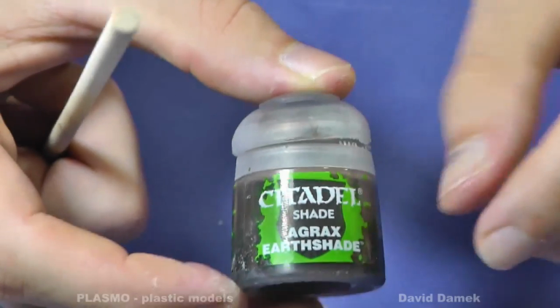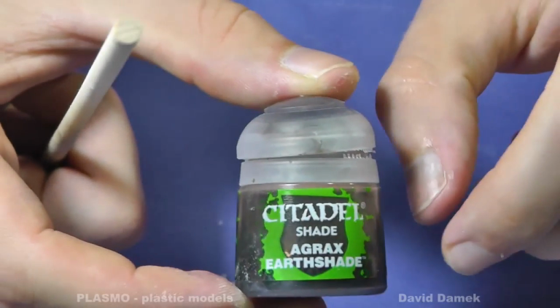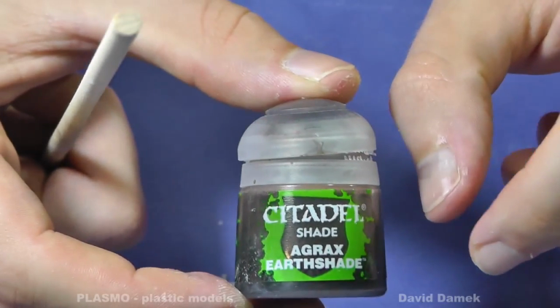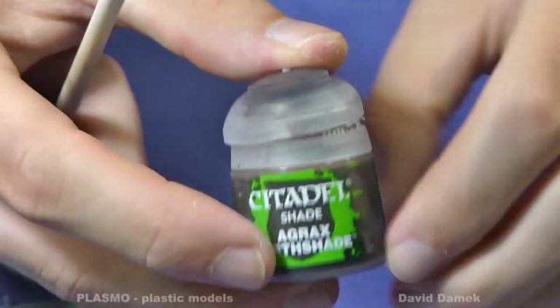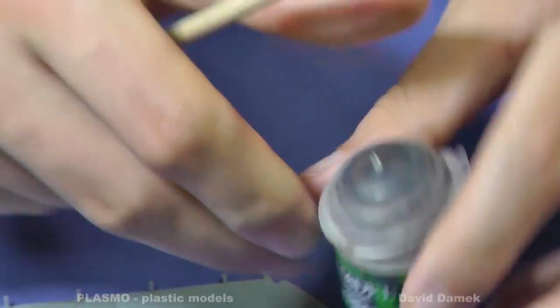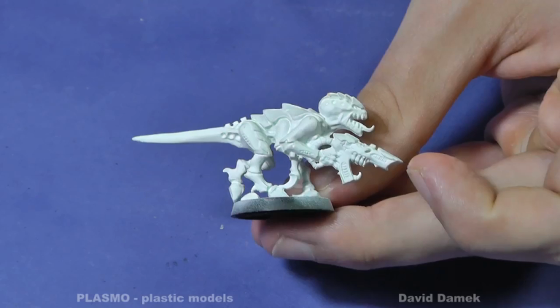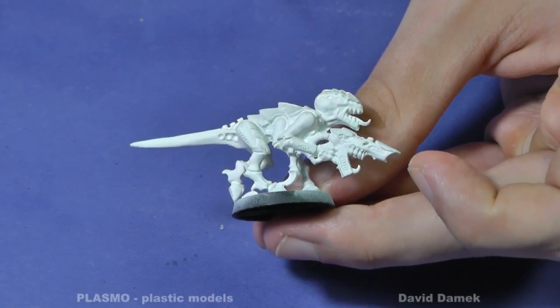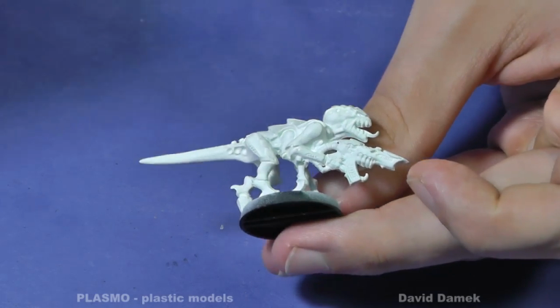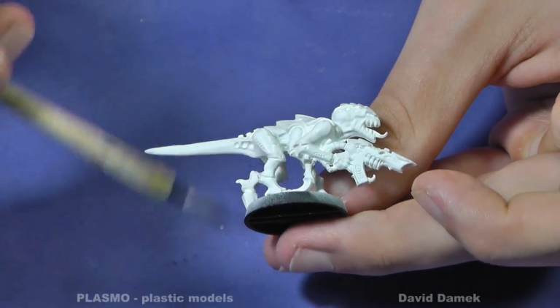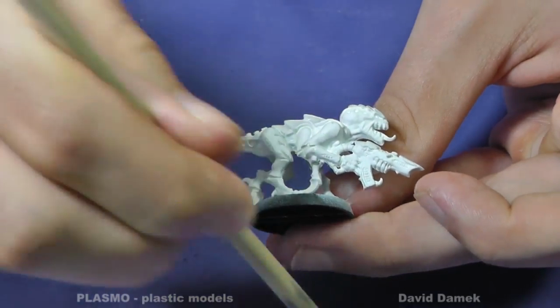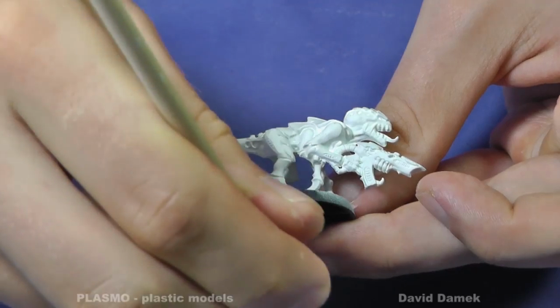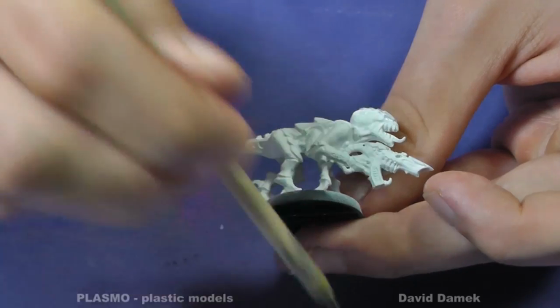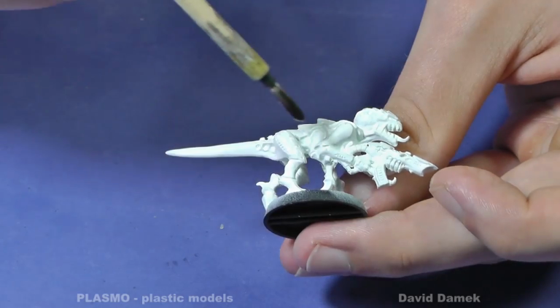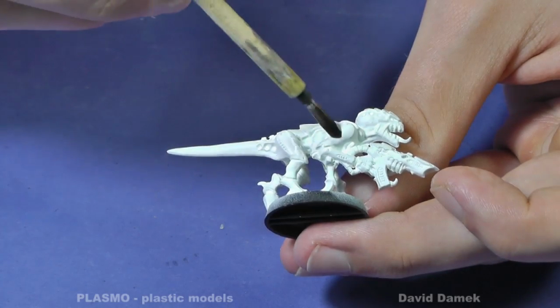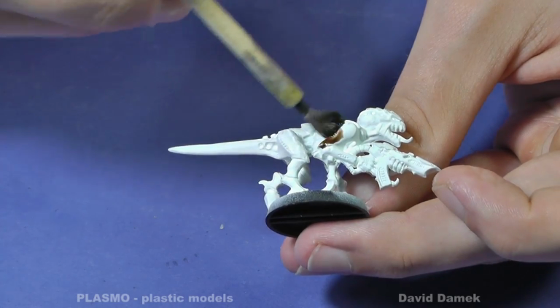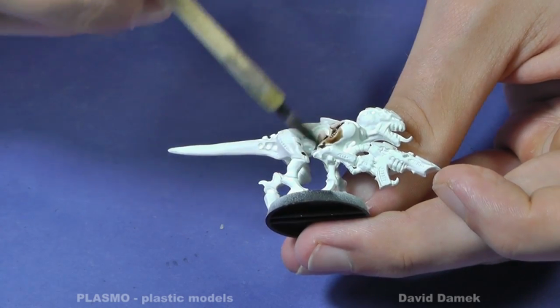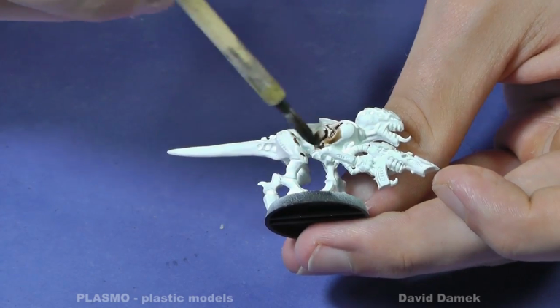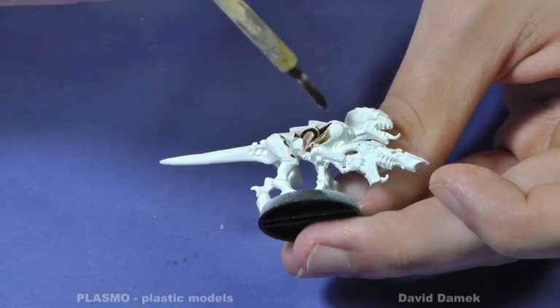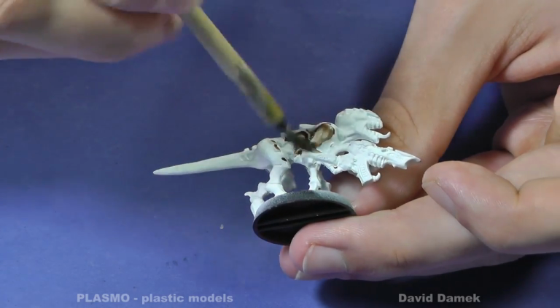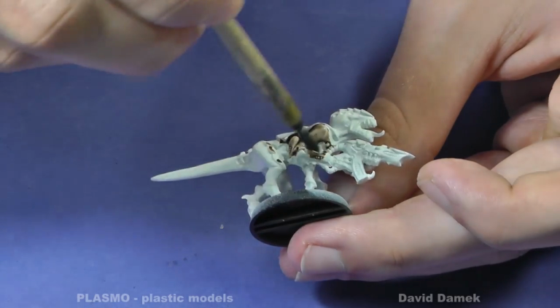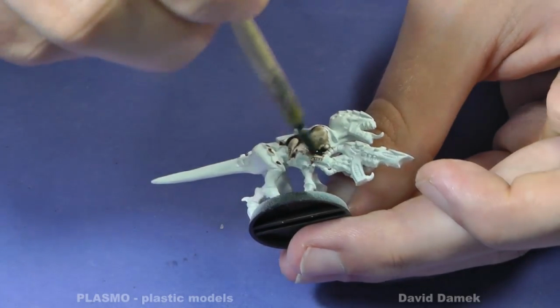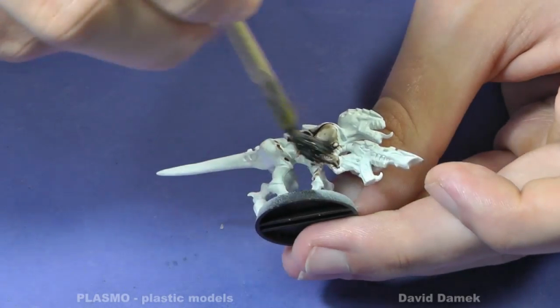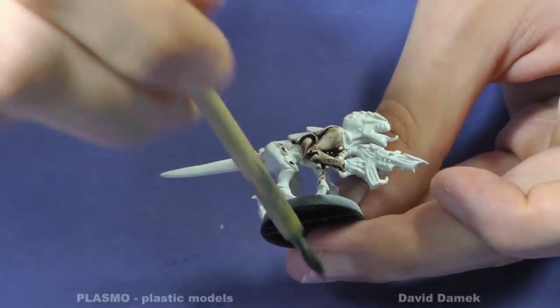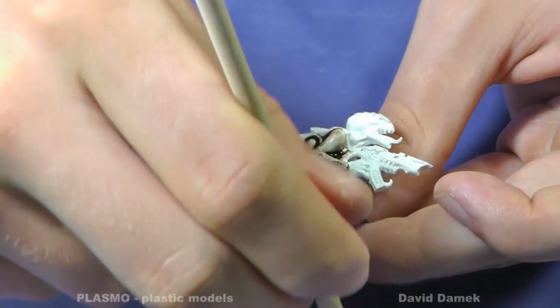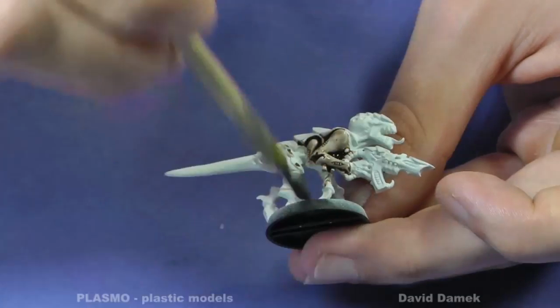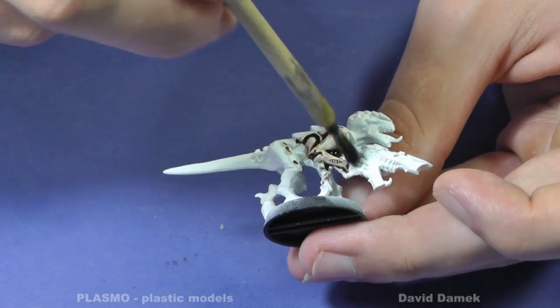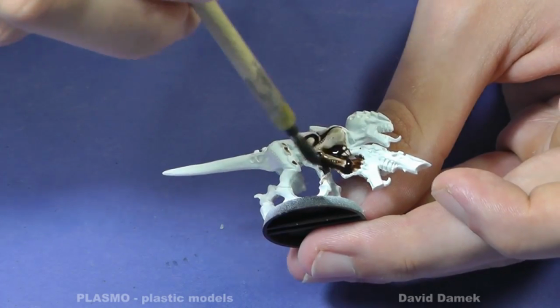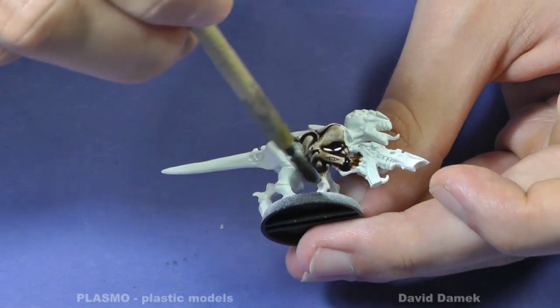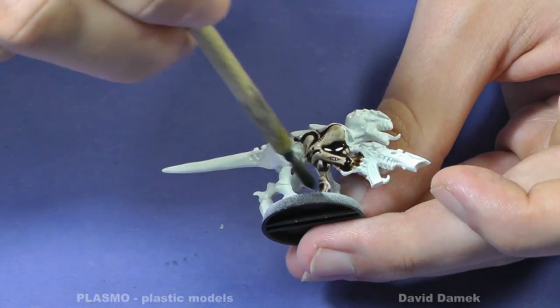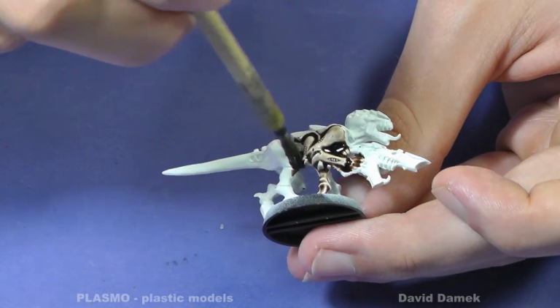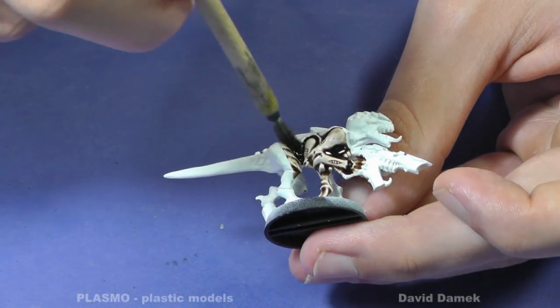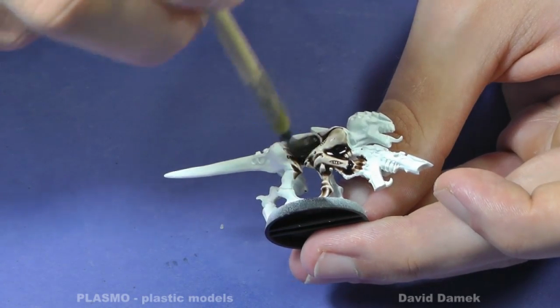Now other washes, or rather shades. It is not possible to wipe them off and they are applied on the flat surface. I usually use them when painting scale figures to create artificial shadows.